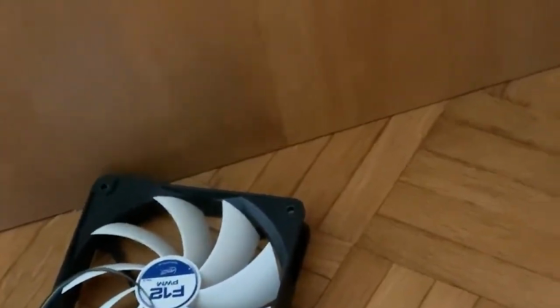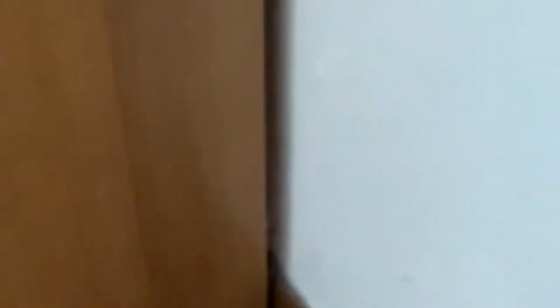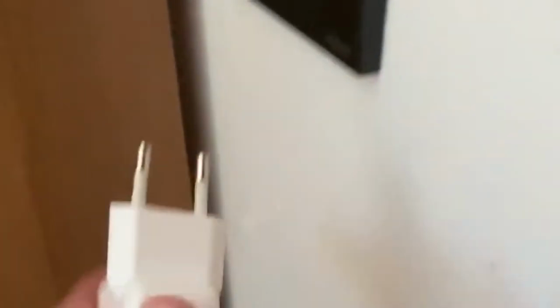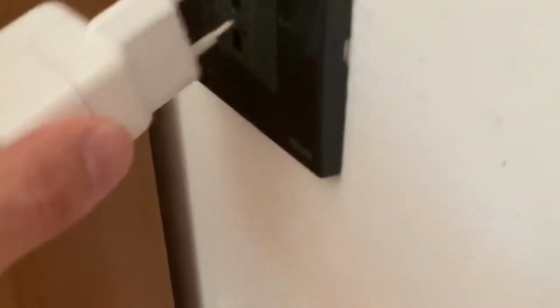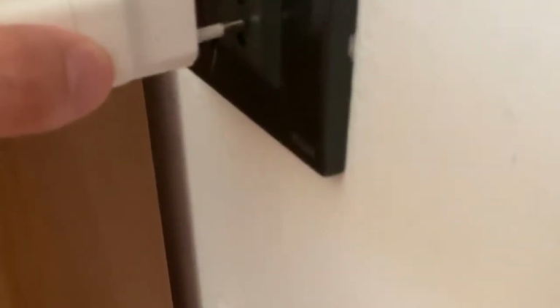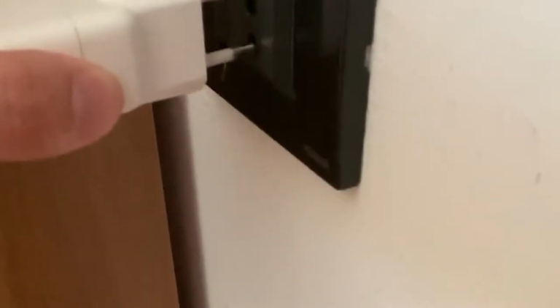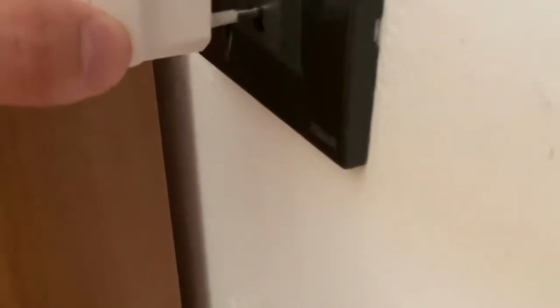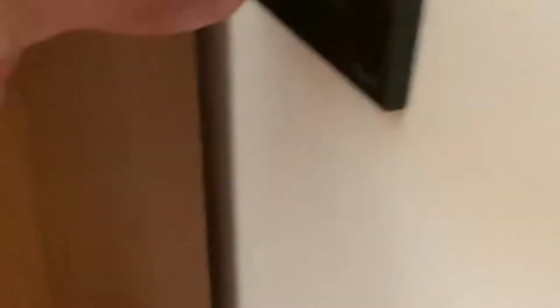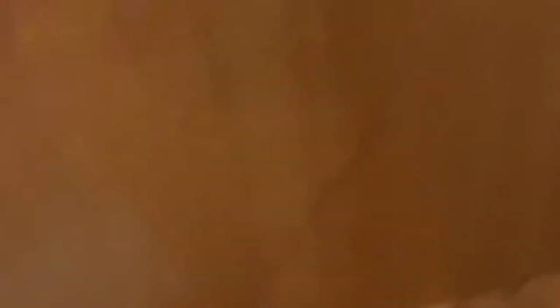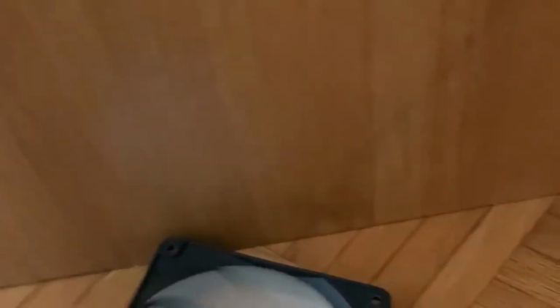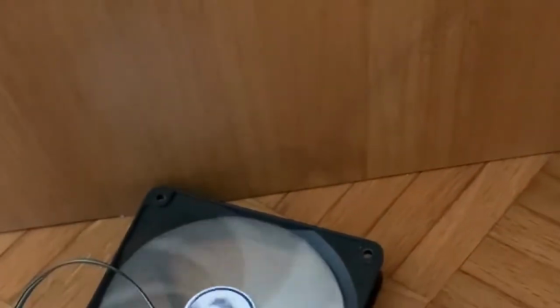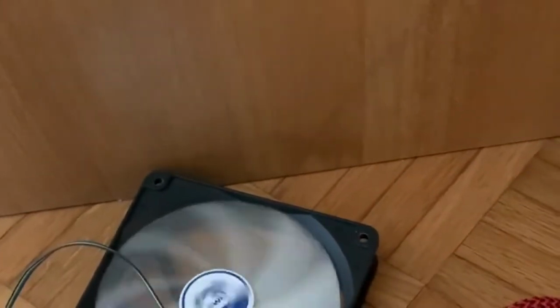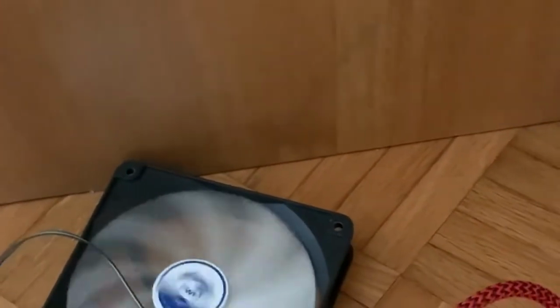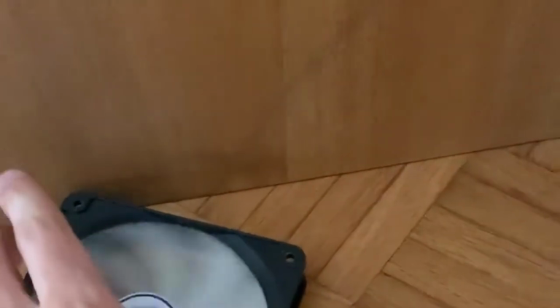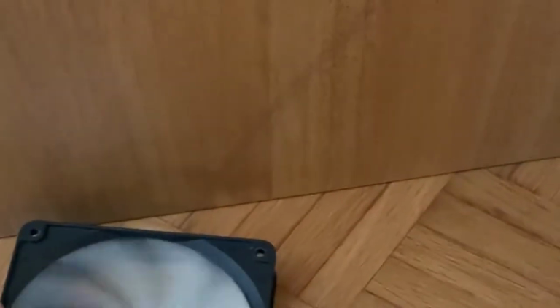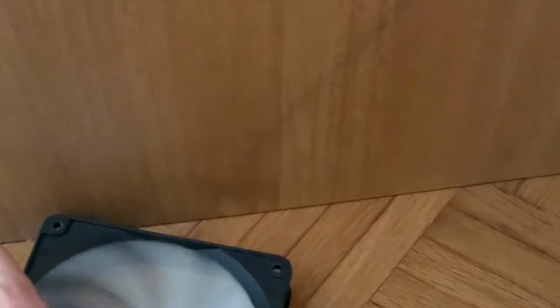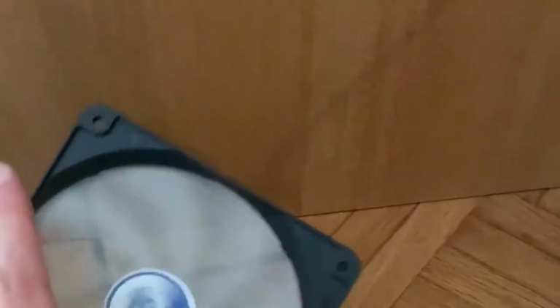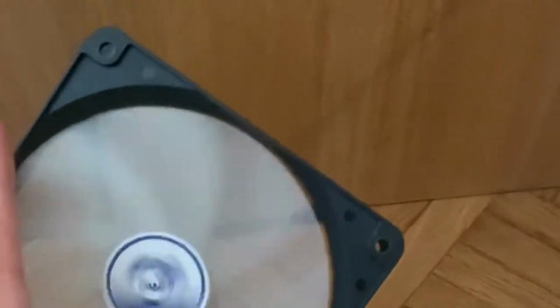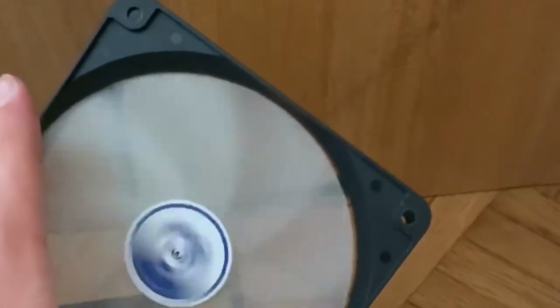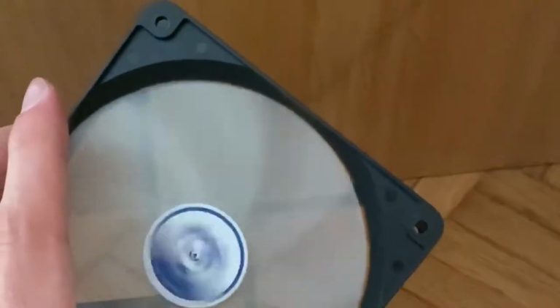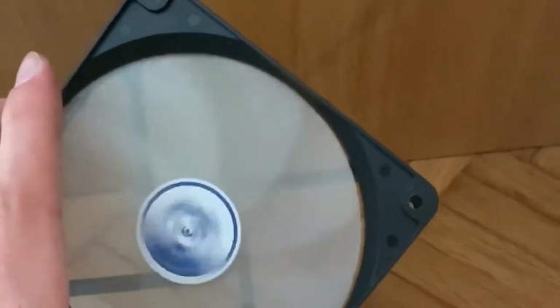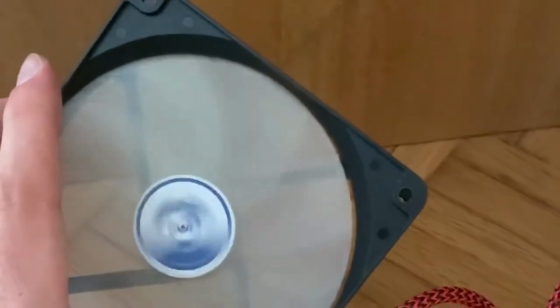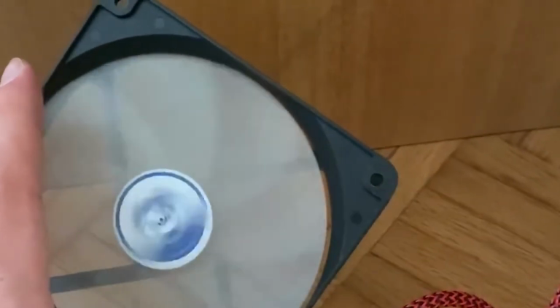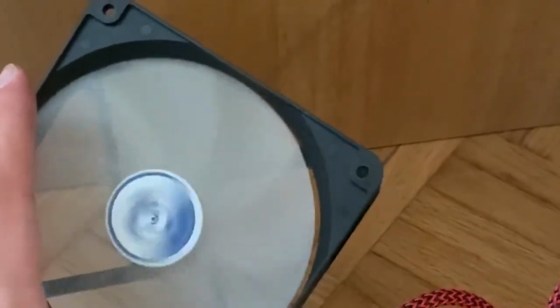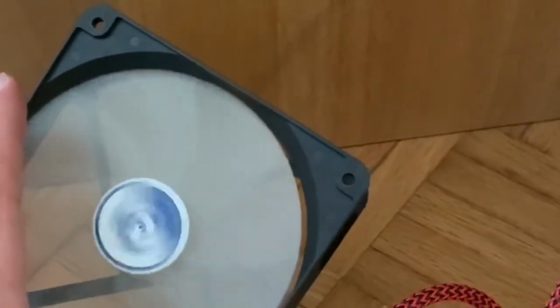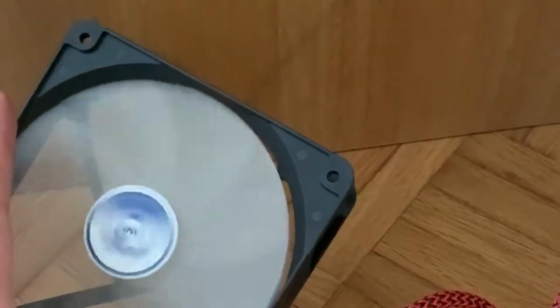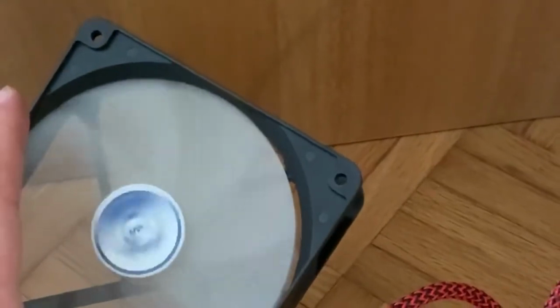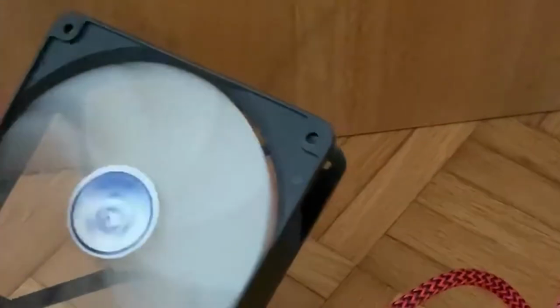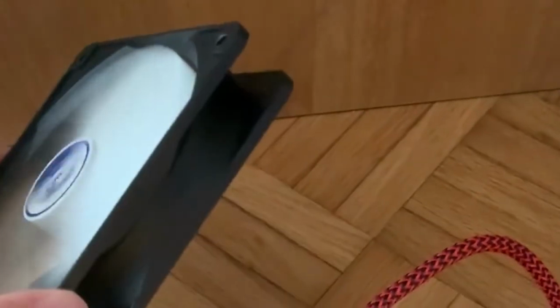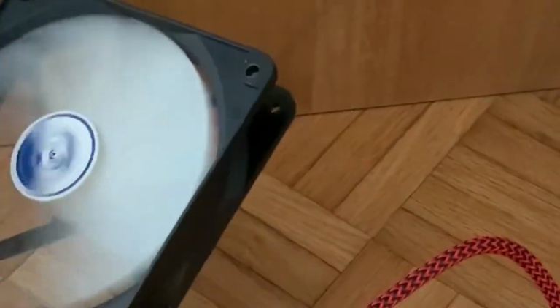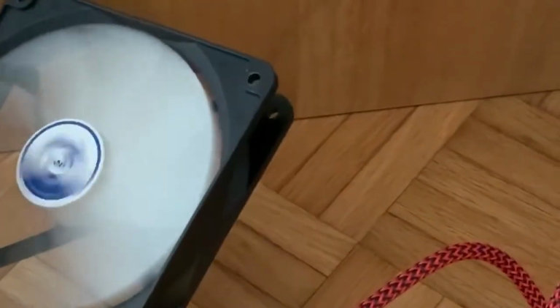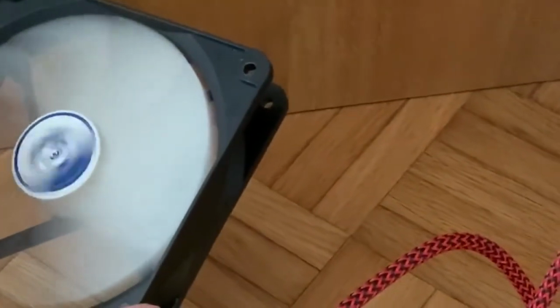A little test — and yeah, it's going pretty much to max speed. Now those Arctic fans are pretty slow, but there's a lot of airflow going on even though you can't see it.